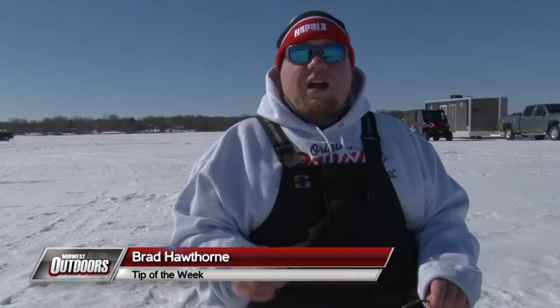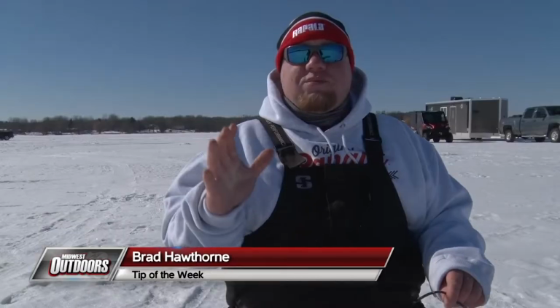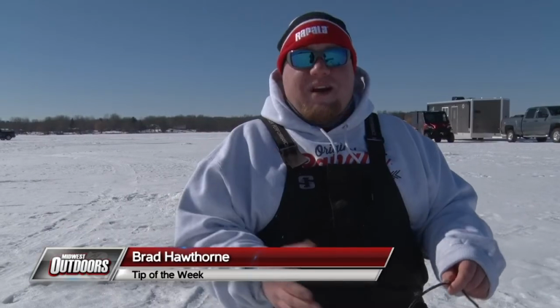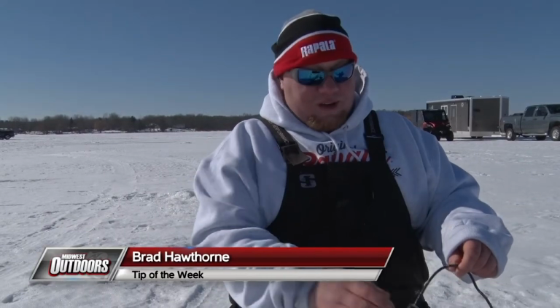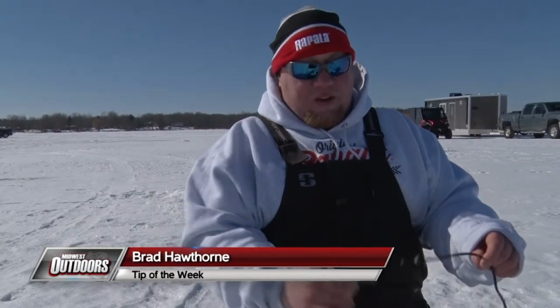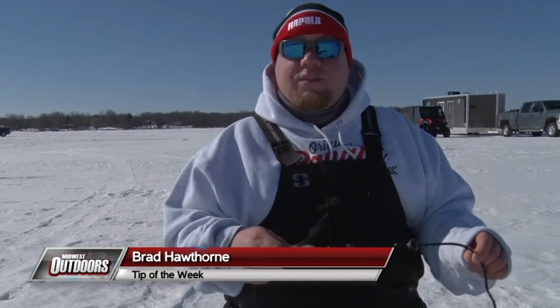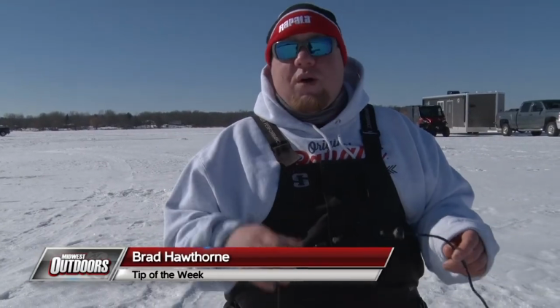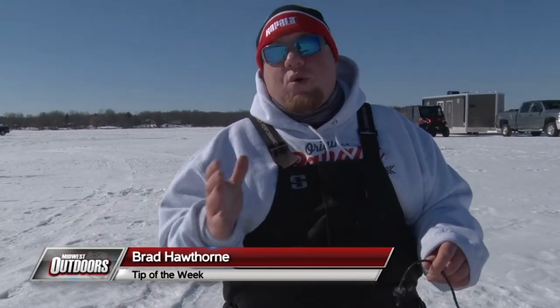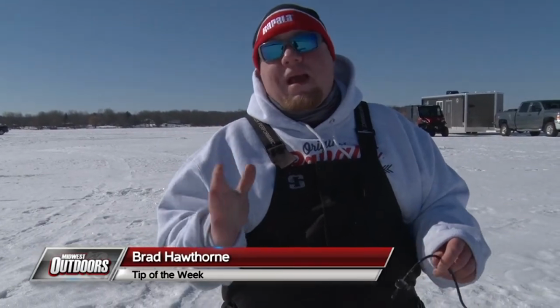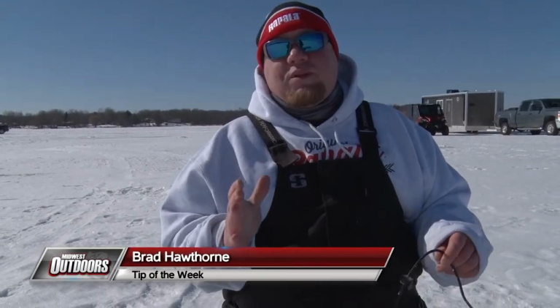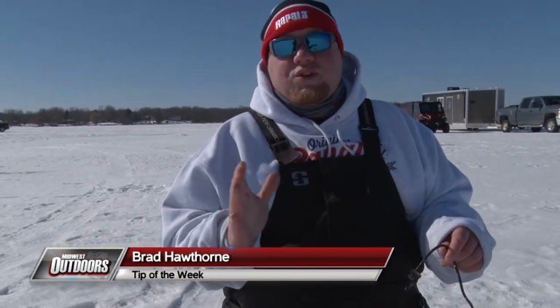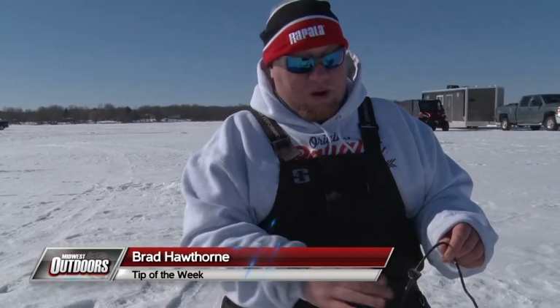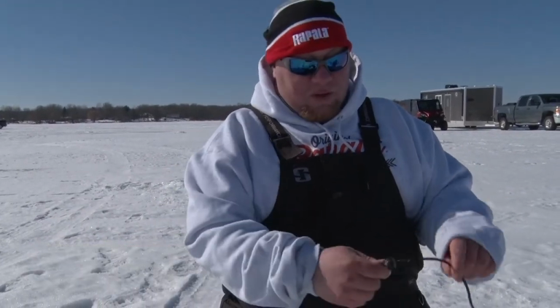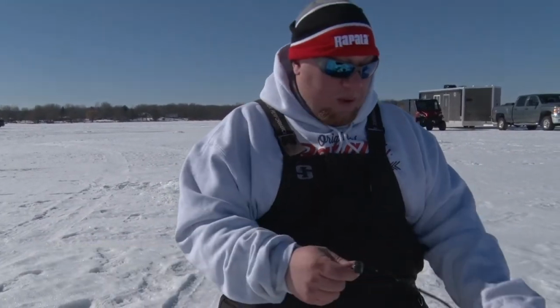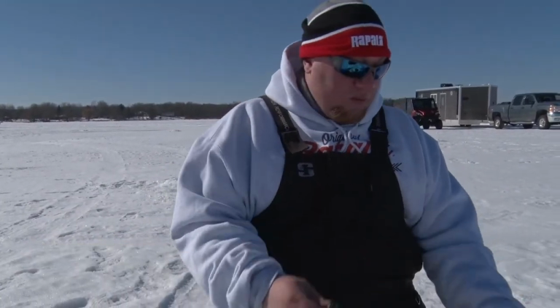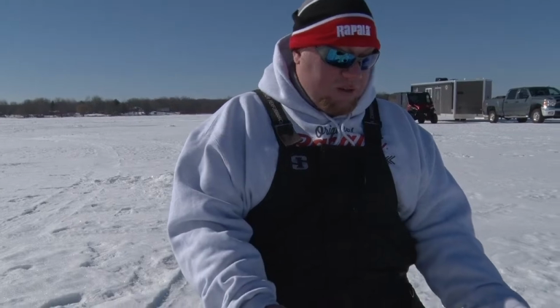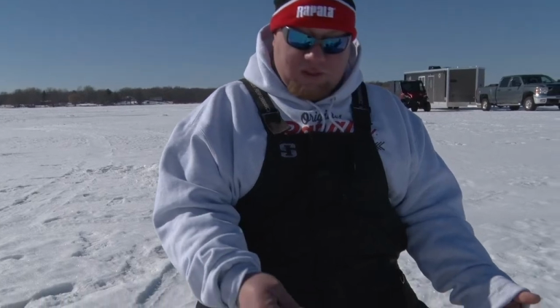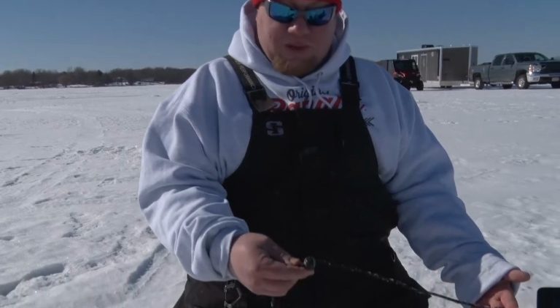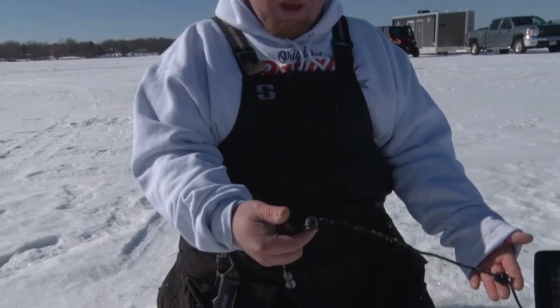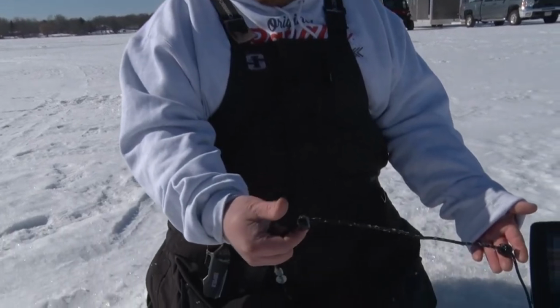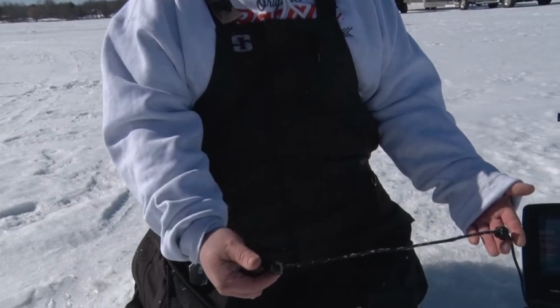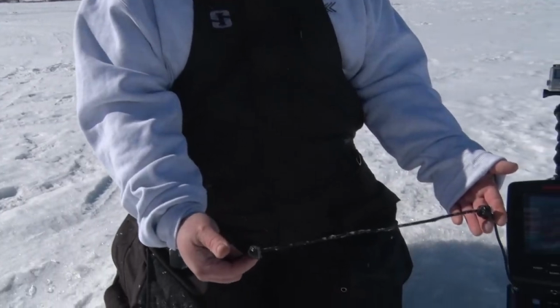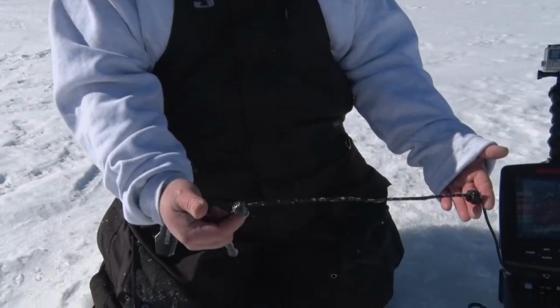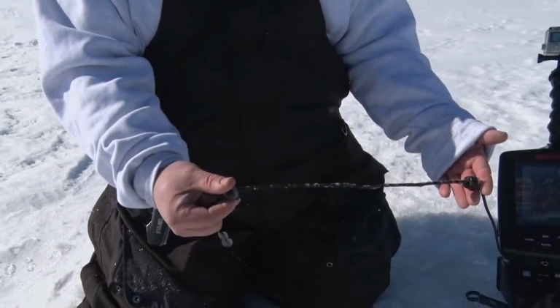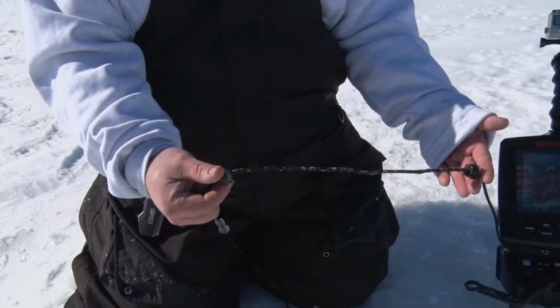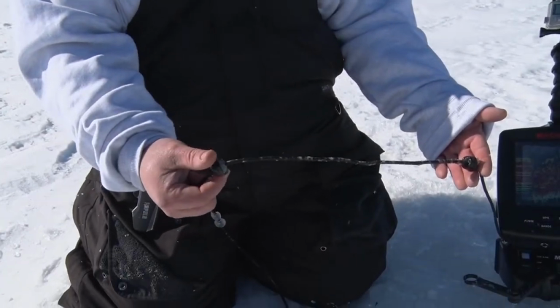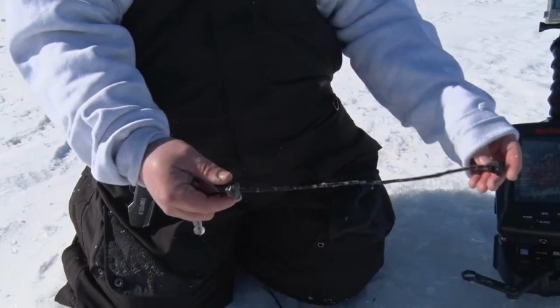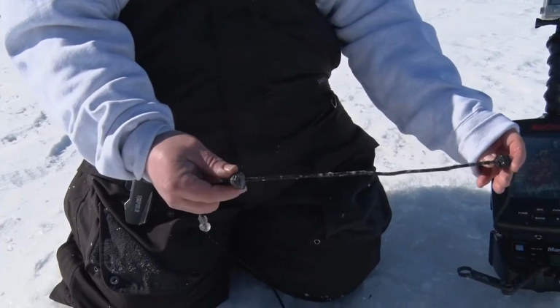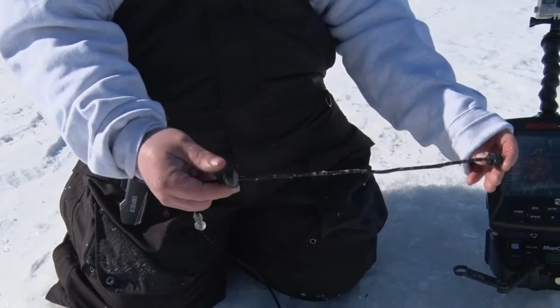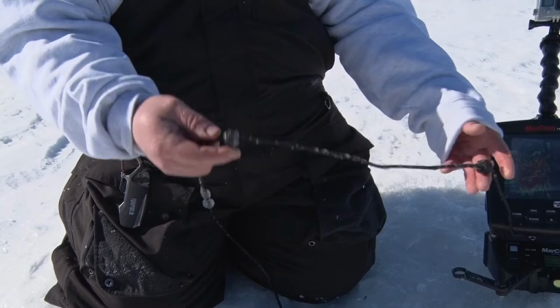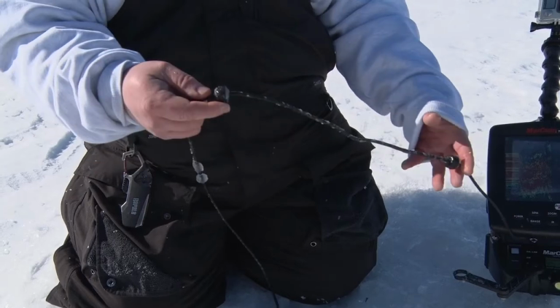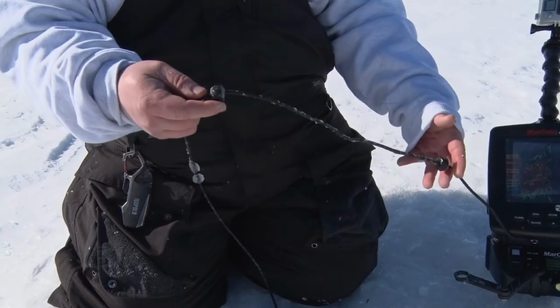Hi guys, Brad Hawthorne. I've got a tip for you on cord management for your sonar units. Basically what I do, it's a simple tip. I have two stops, about a foot to a foot and a half apart.